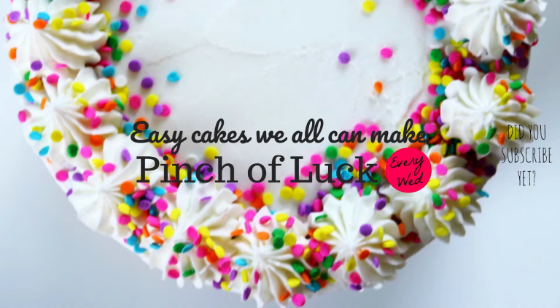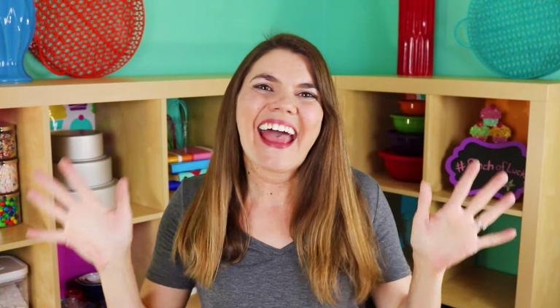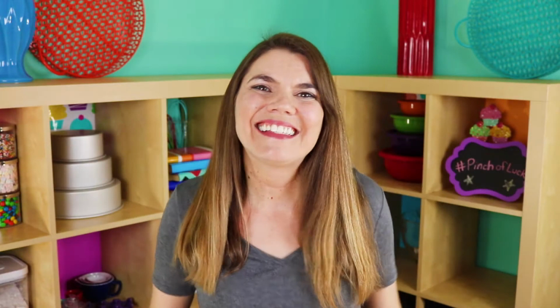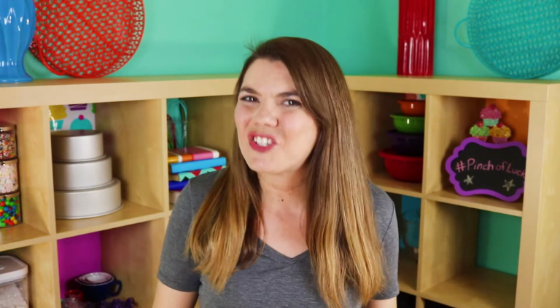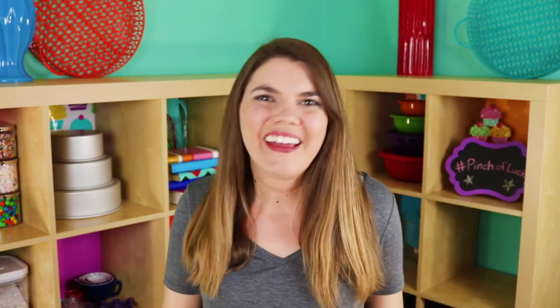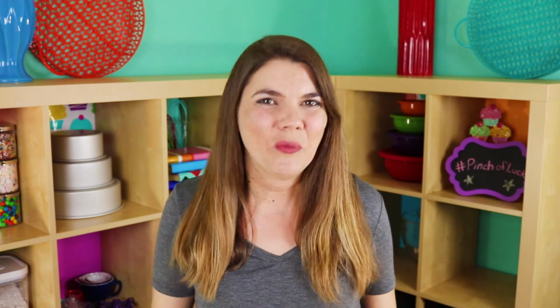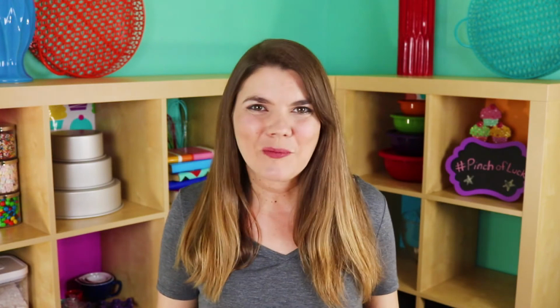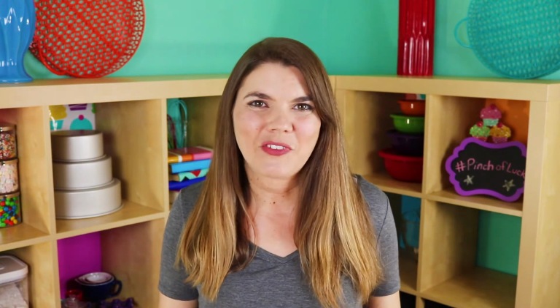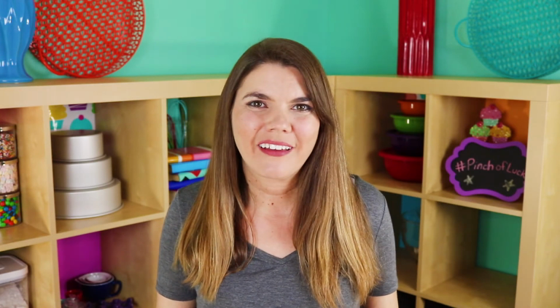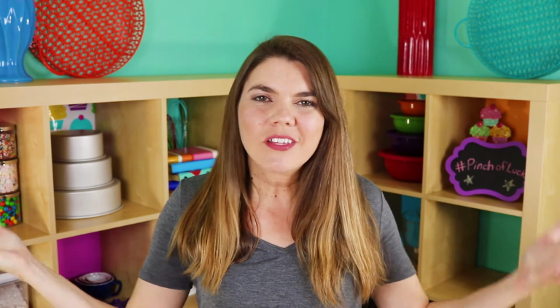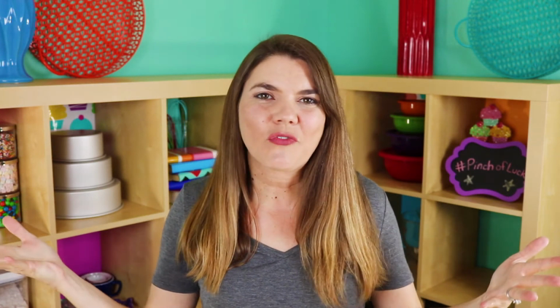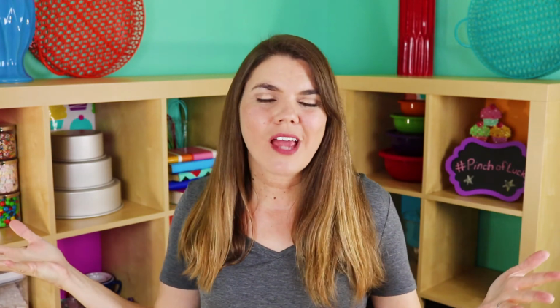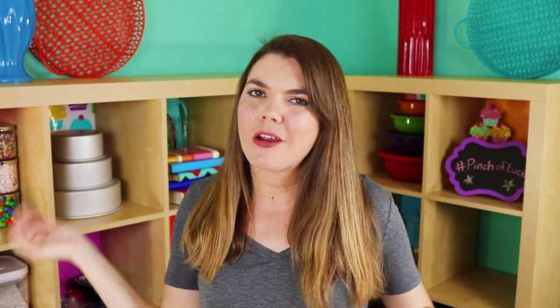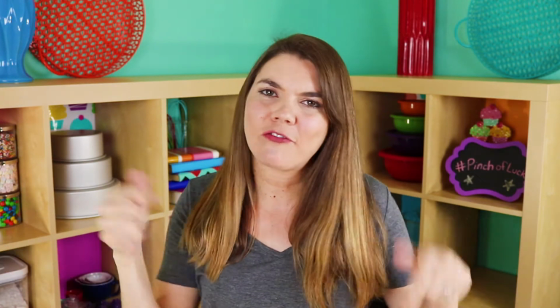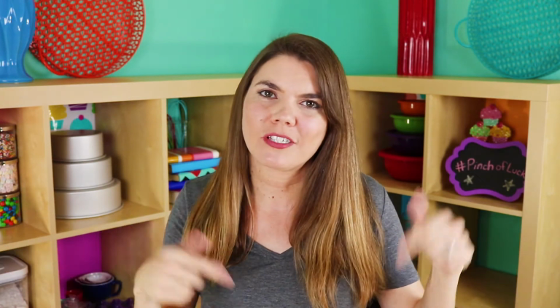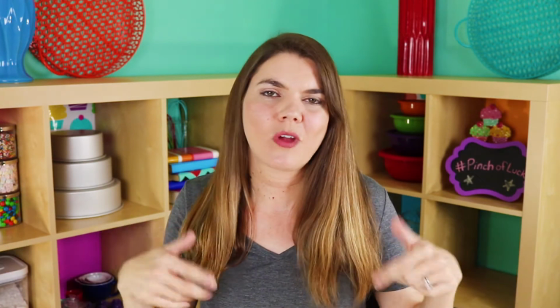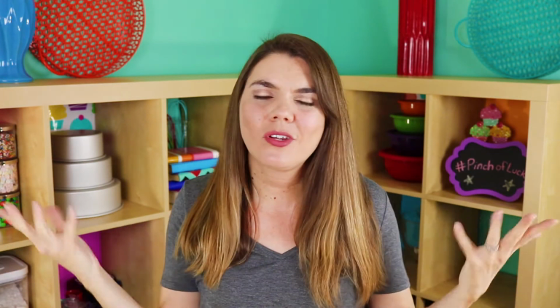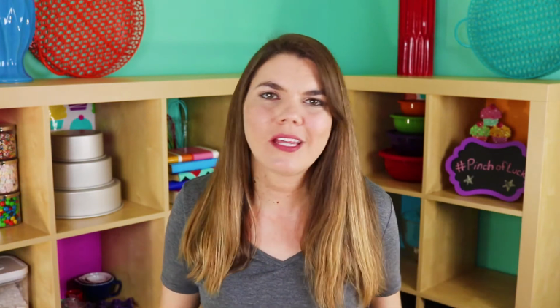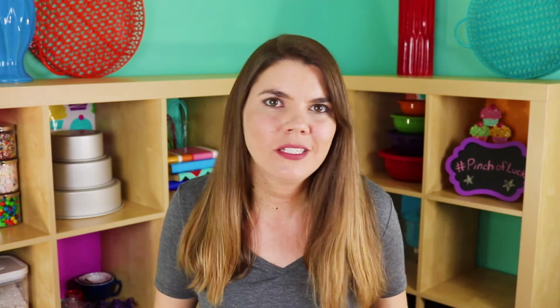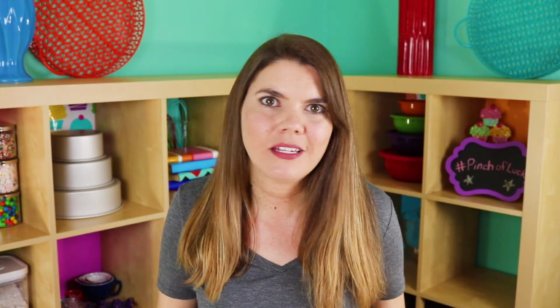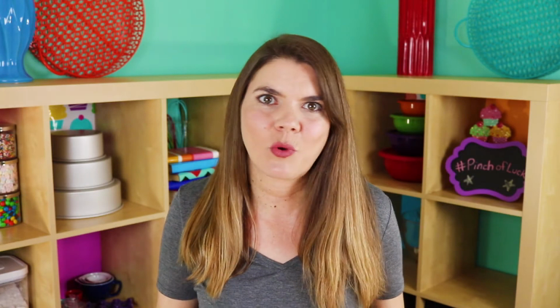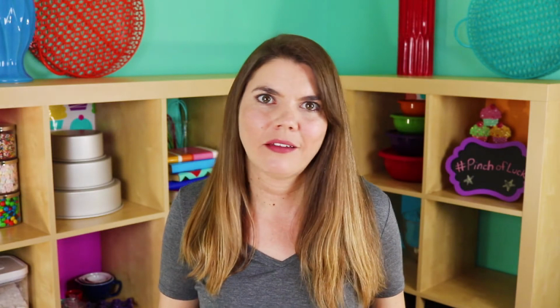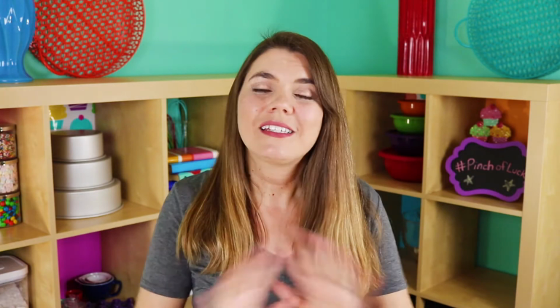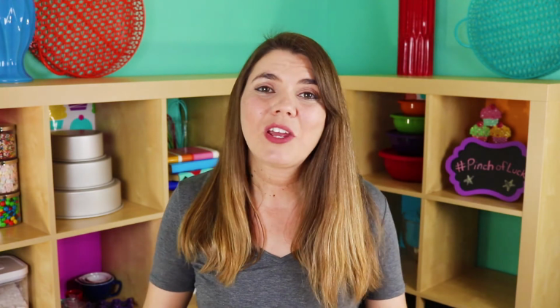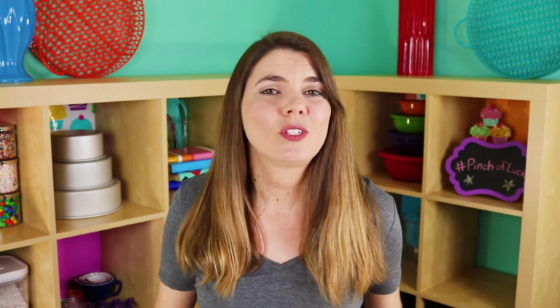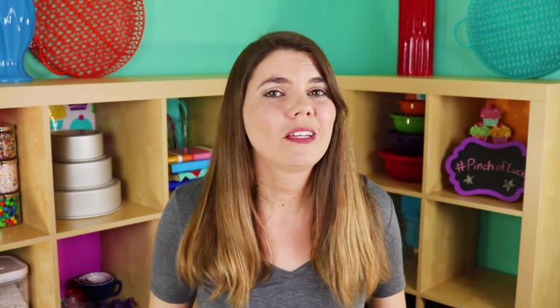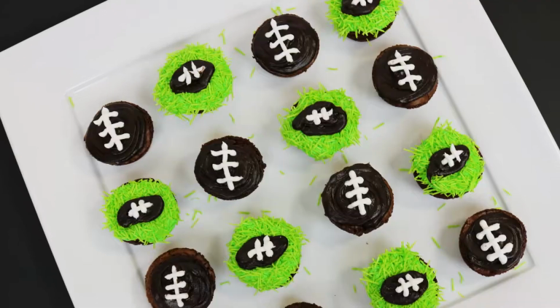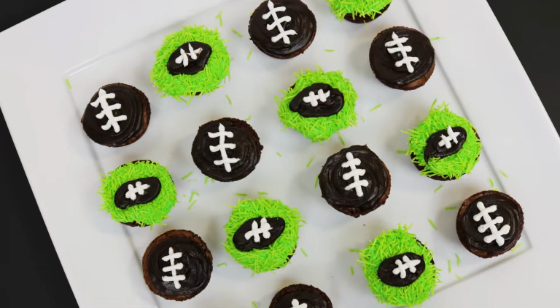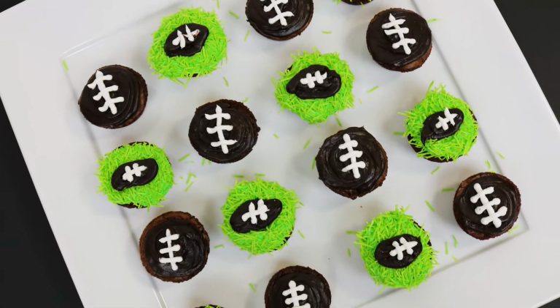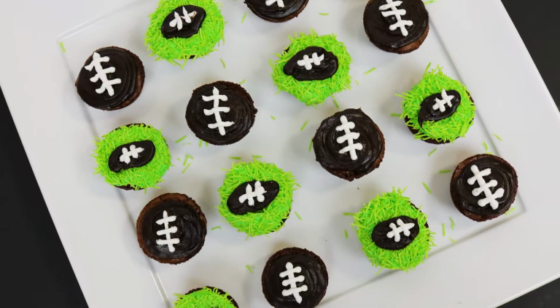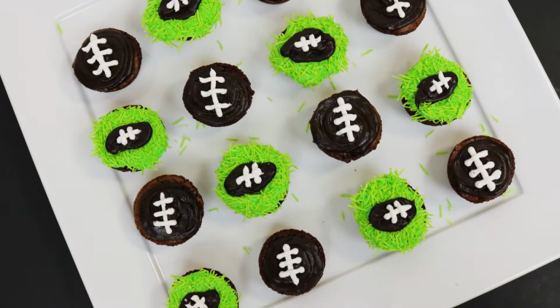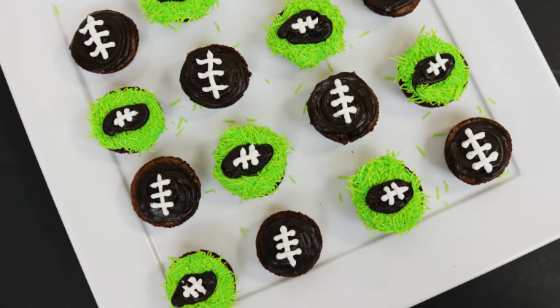Hey guys, it's Jana and welcome to Pinch of Luck. If this is your first time here, be sure to subscribe so you can see all these easy cakes we're making. Today we are going to make these super cute football brownie bites.